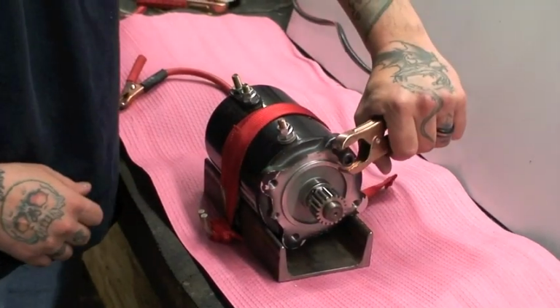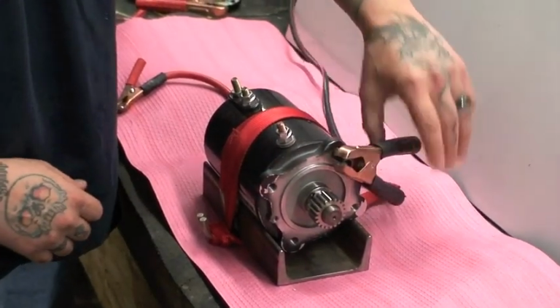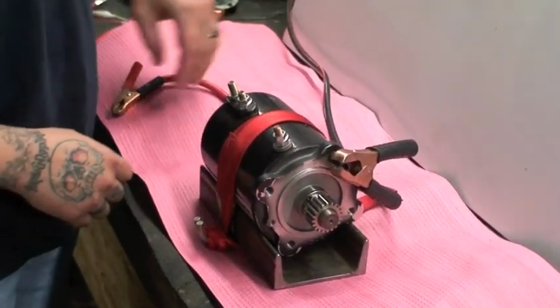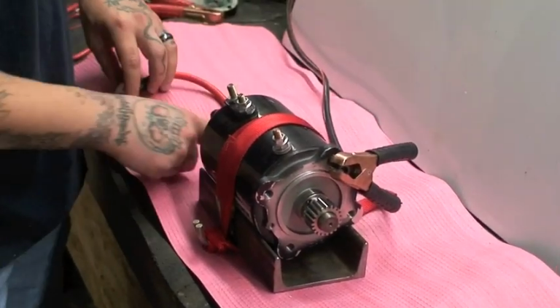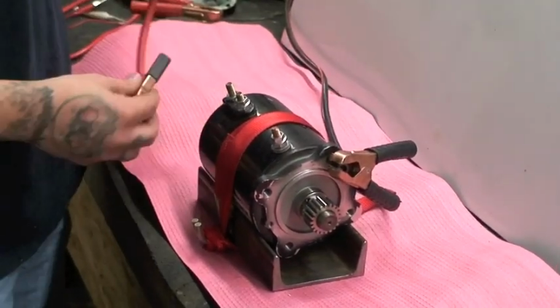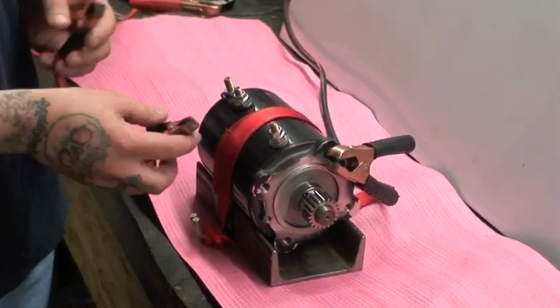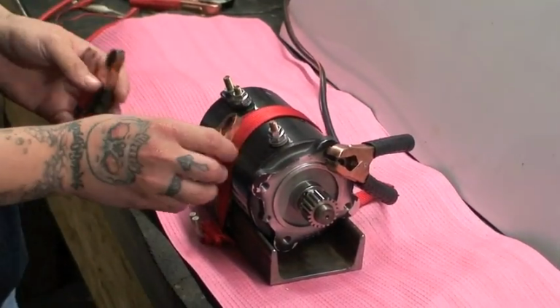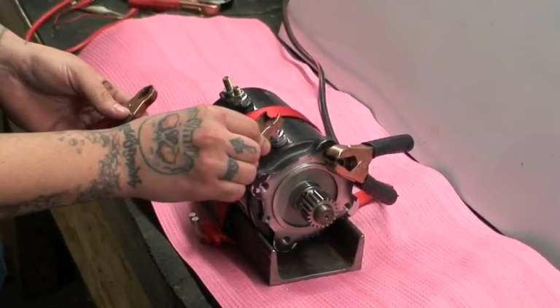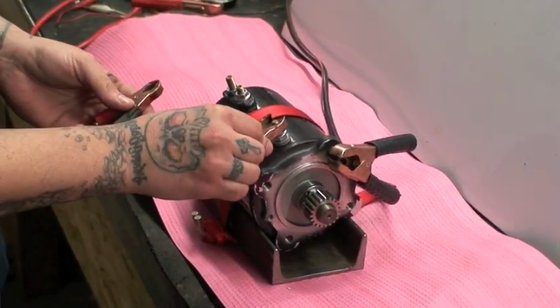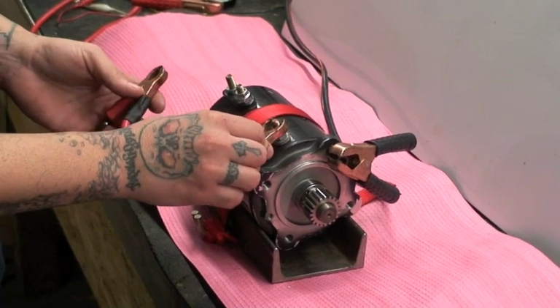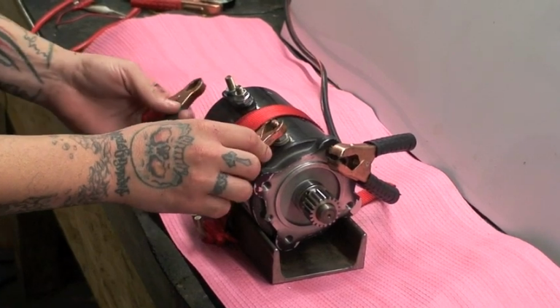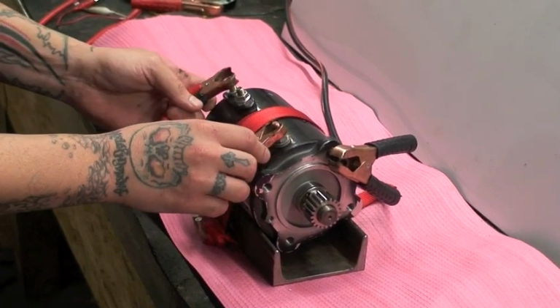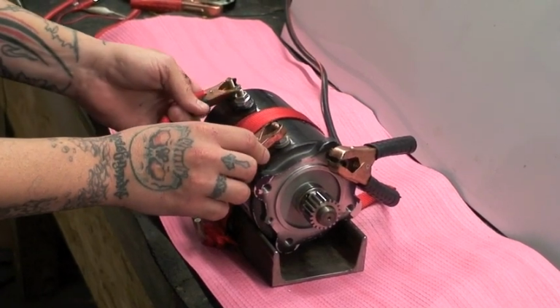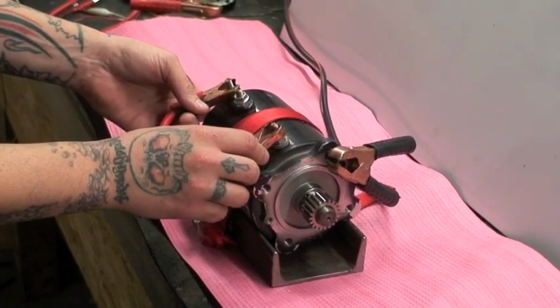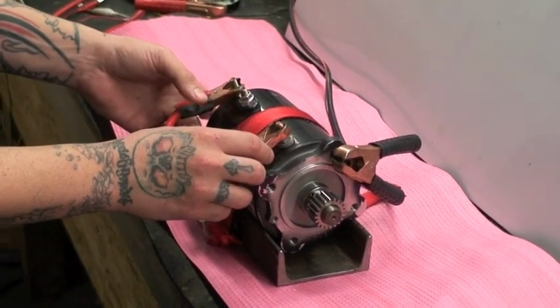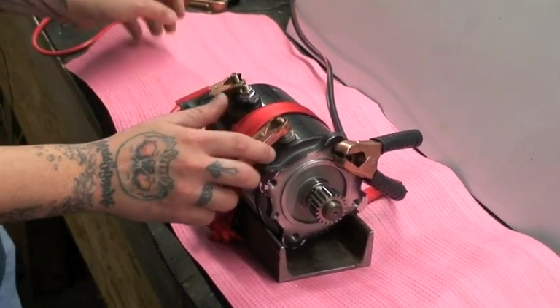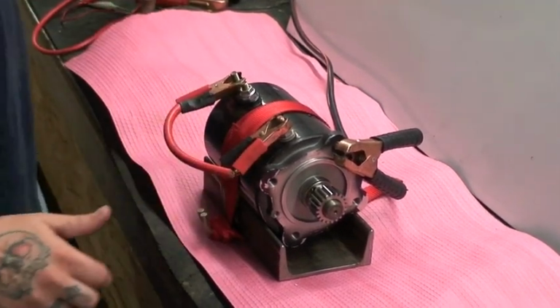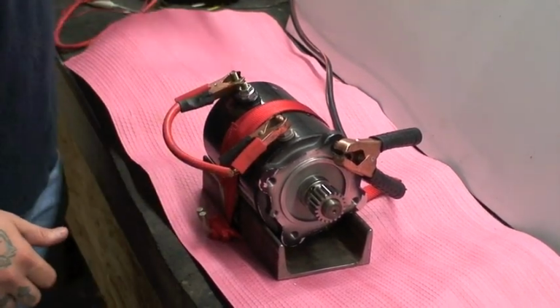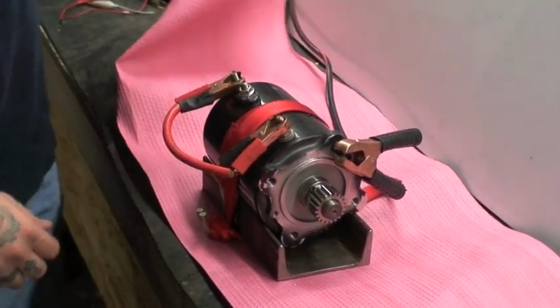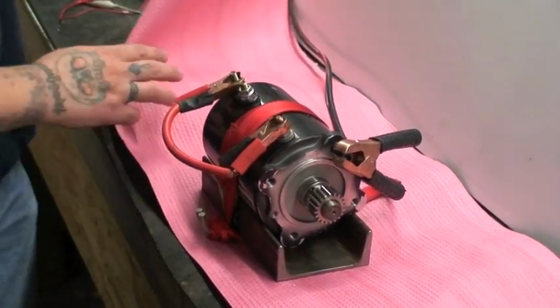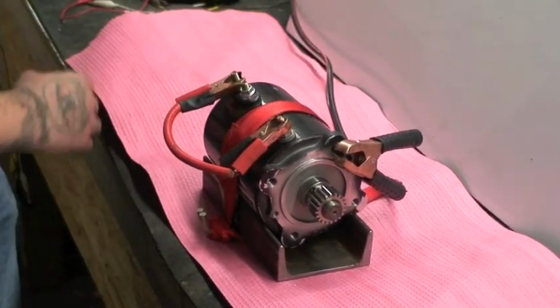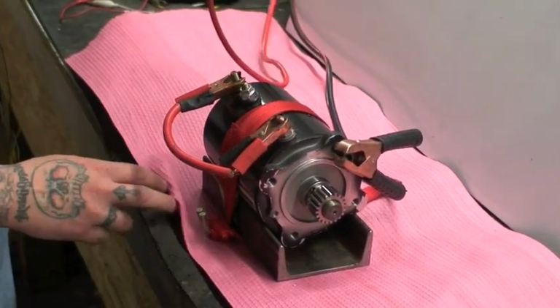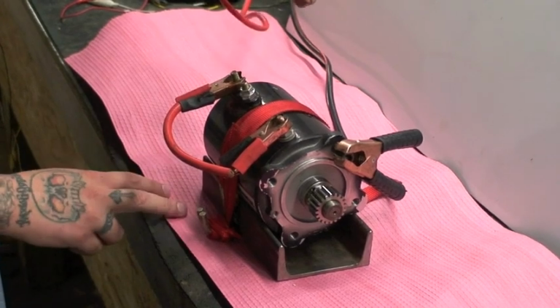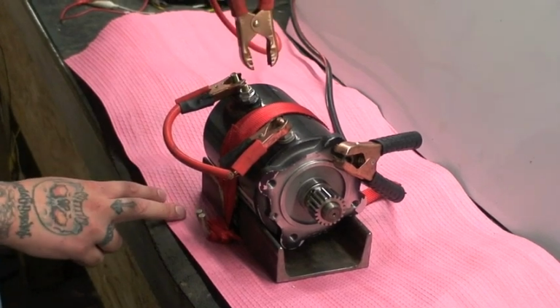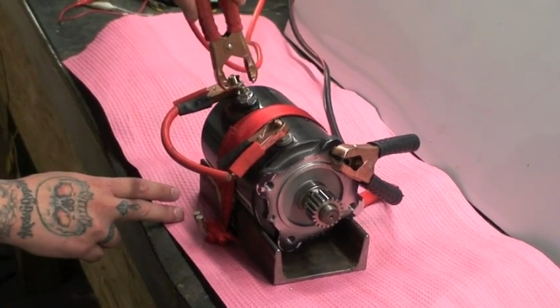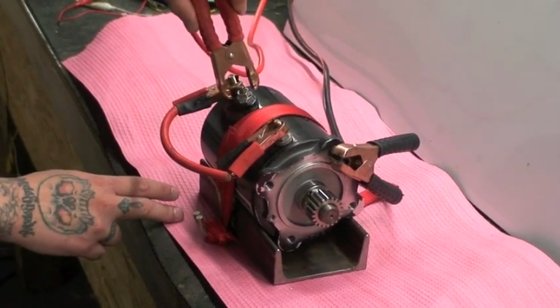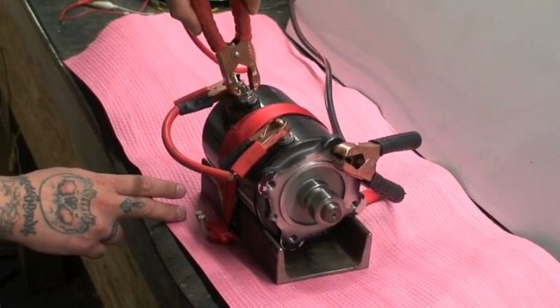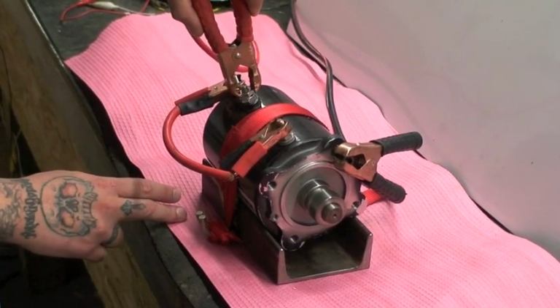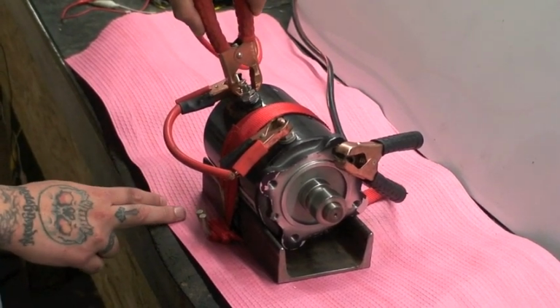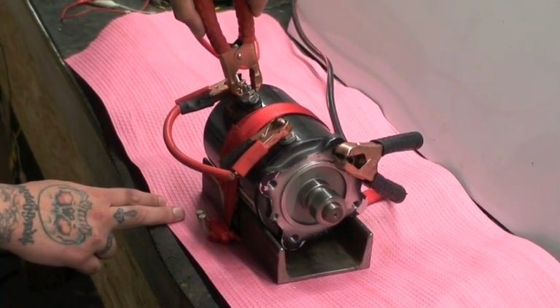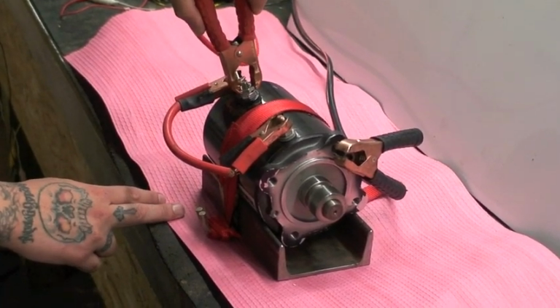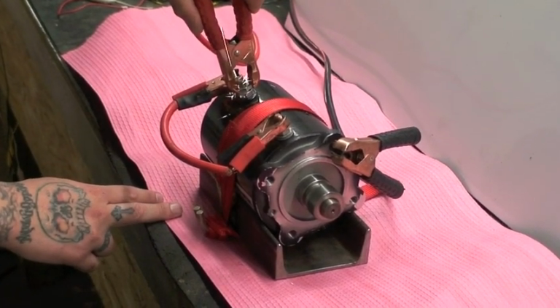We're going to run a jumper from F2 back to the armature, then put 12 volt power to F1. We will do the same thing, jumping from F1 to the armature and put our power to F2. You can see this motor is working.